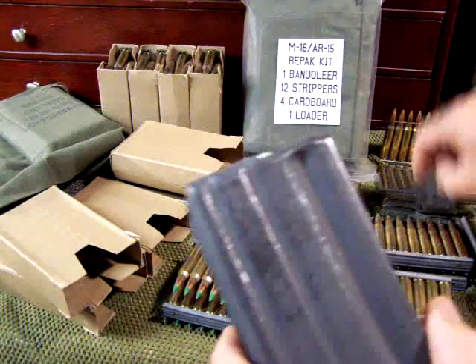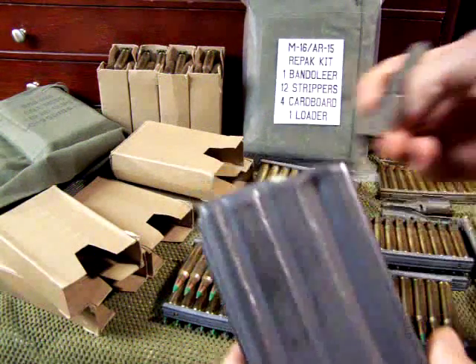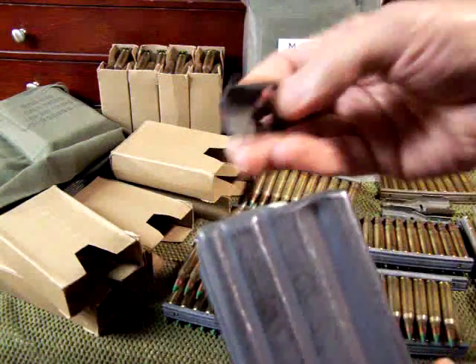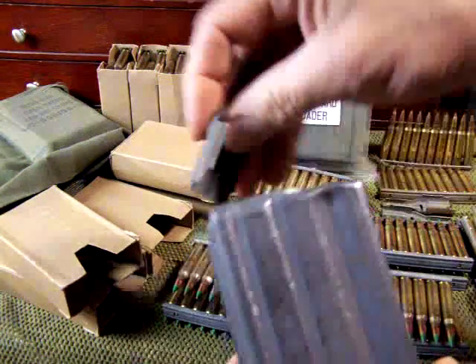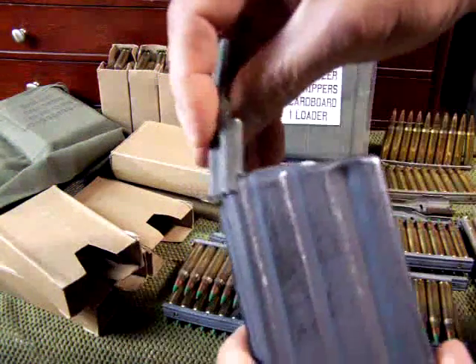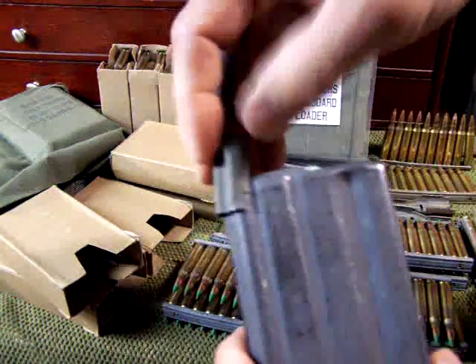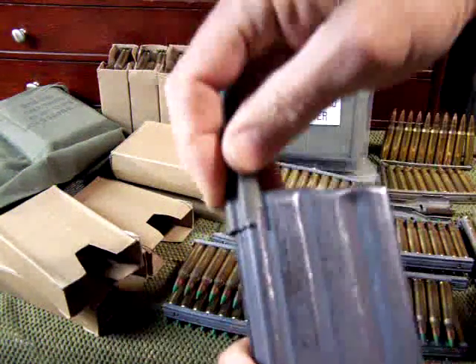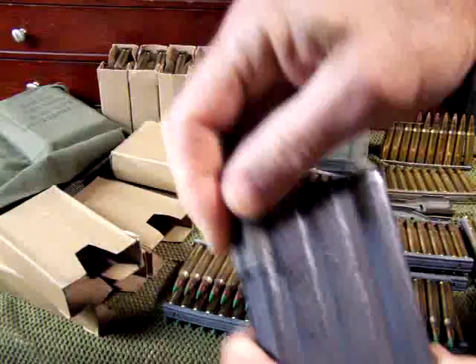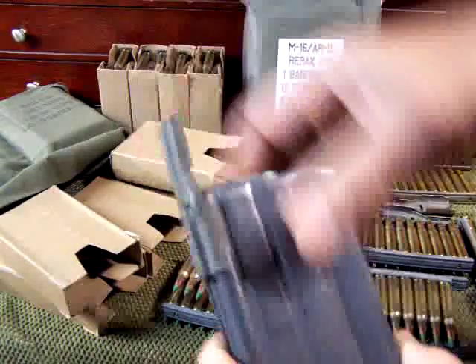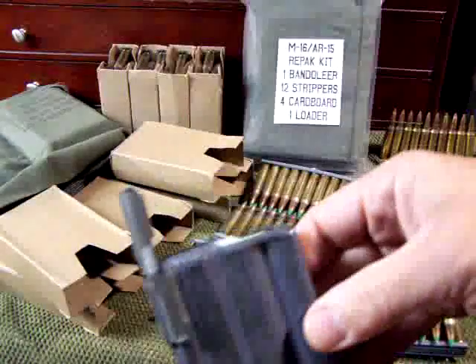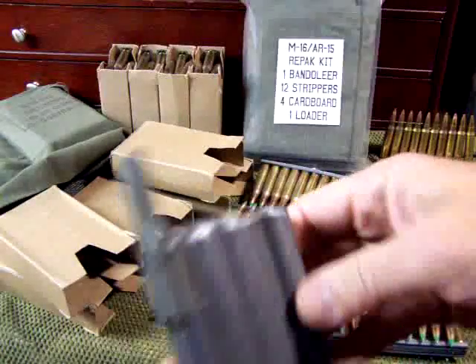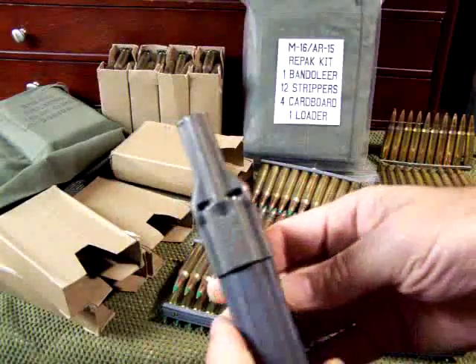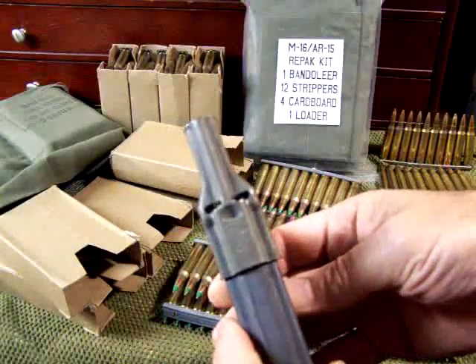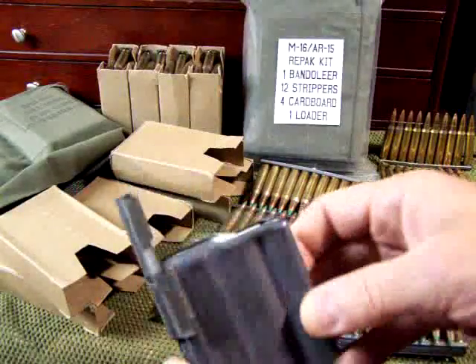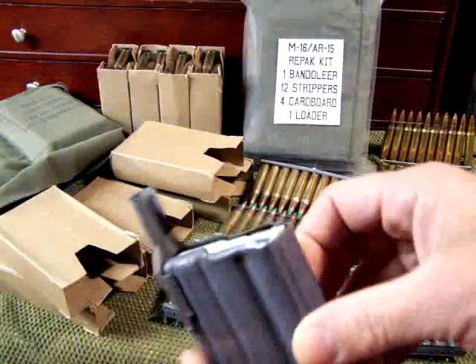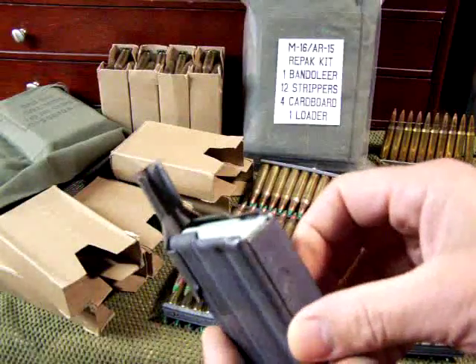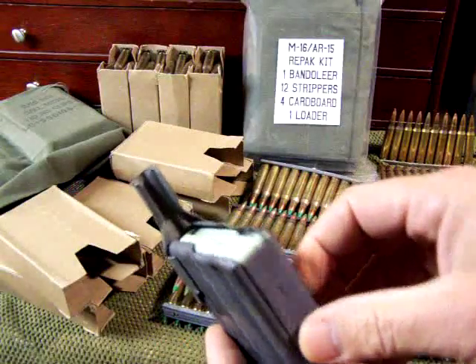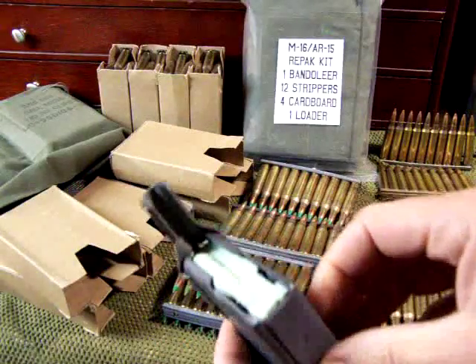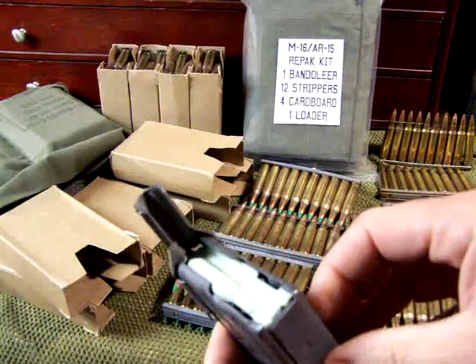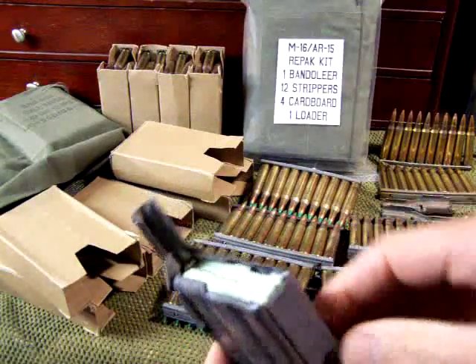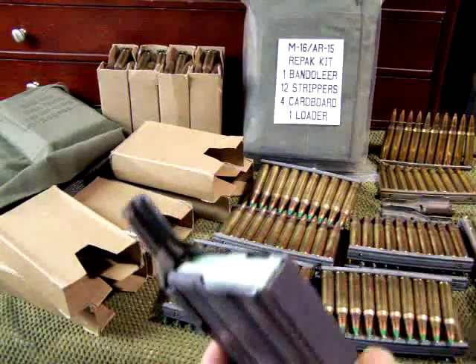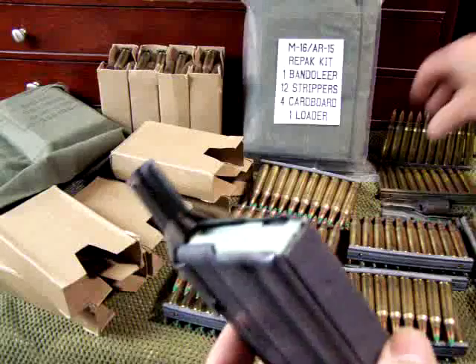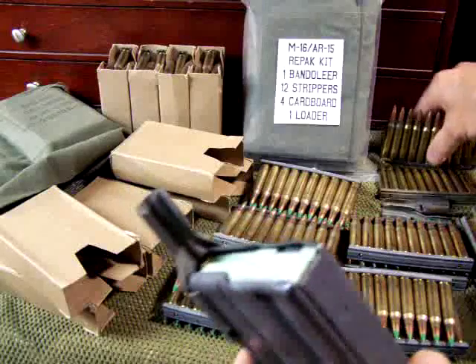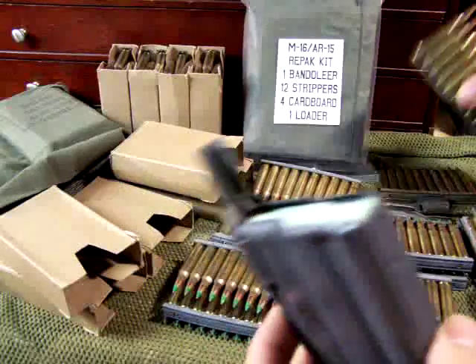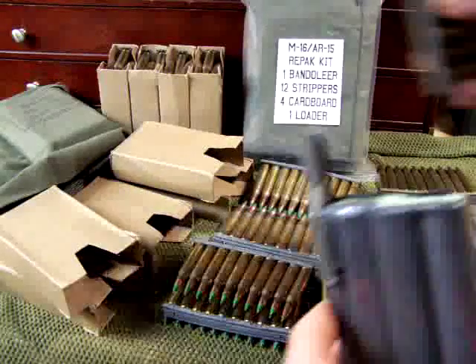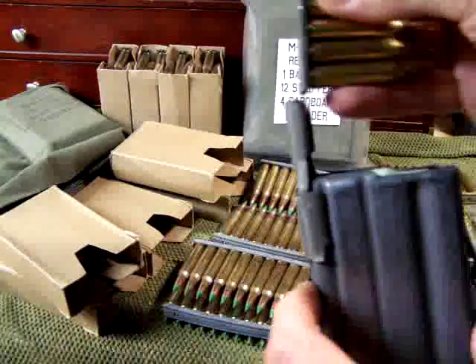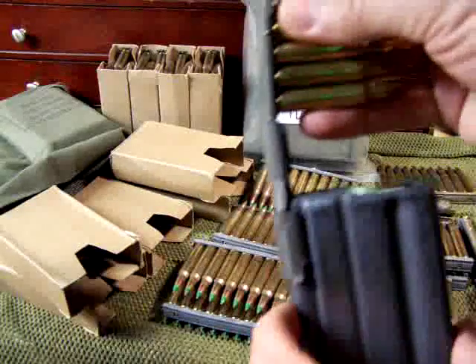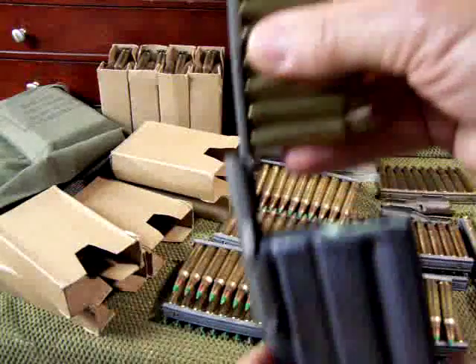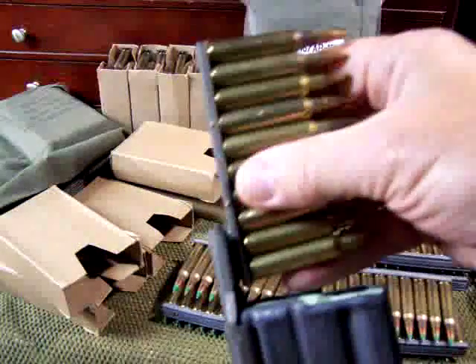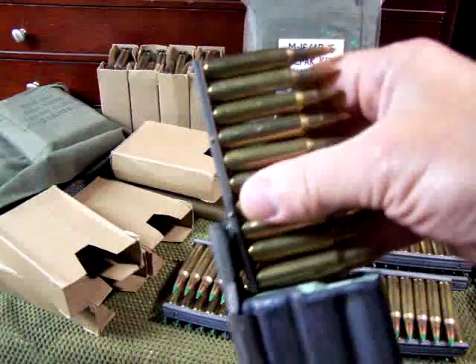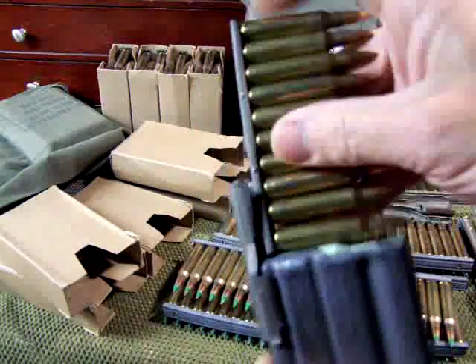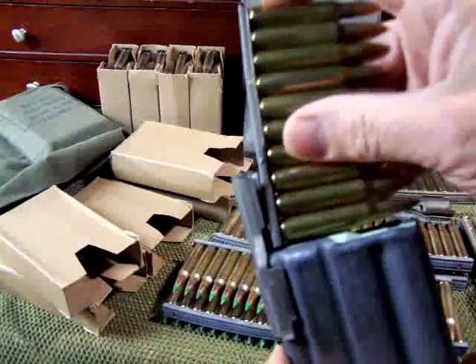Here's how it works: this loader goes onto the back of the magazine and fits on like so. These are military surplus, so they've been well tested. You take your stripper clip, place it right here into the guide, and then just pull down.